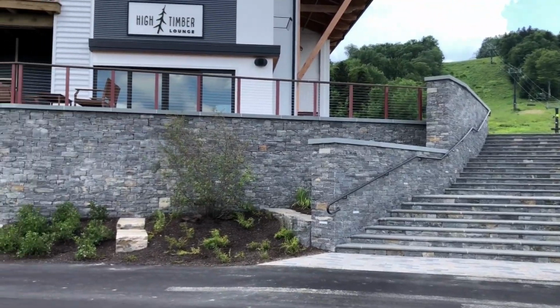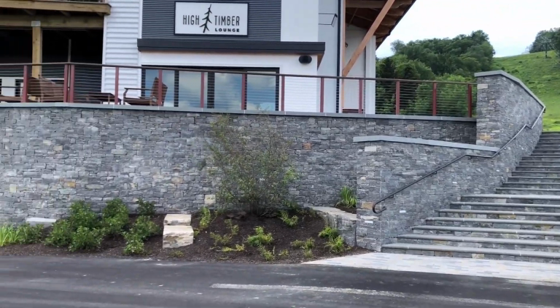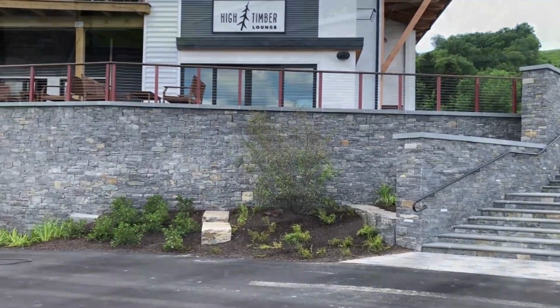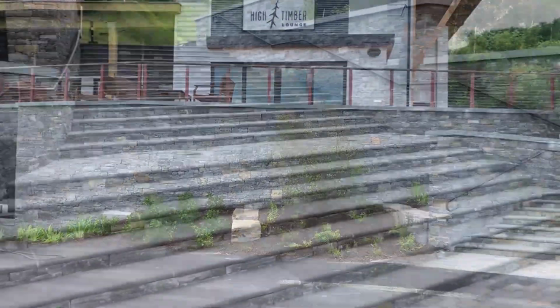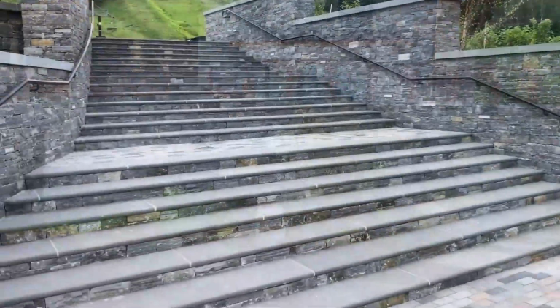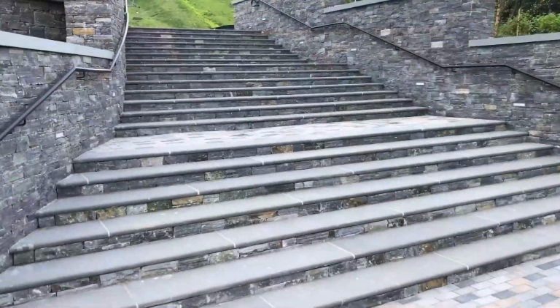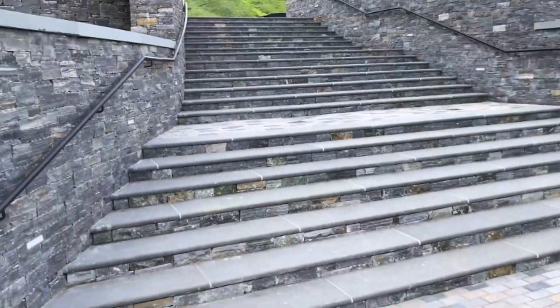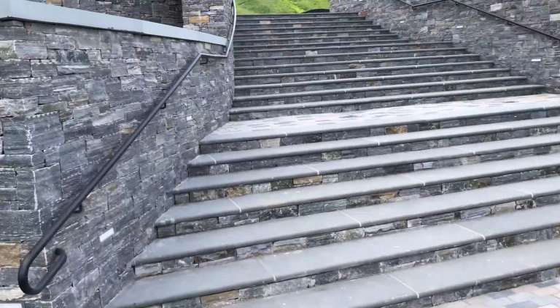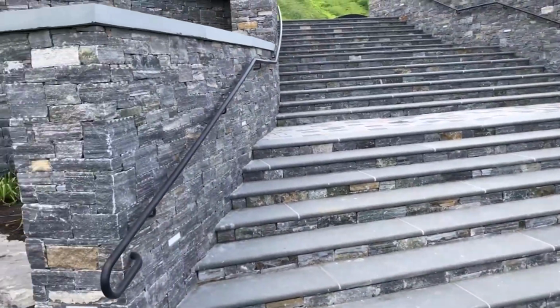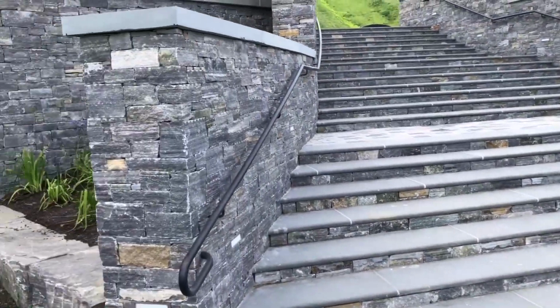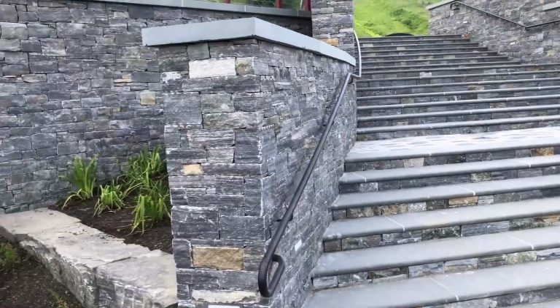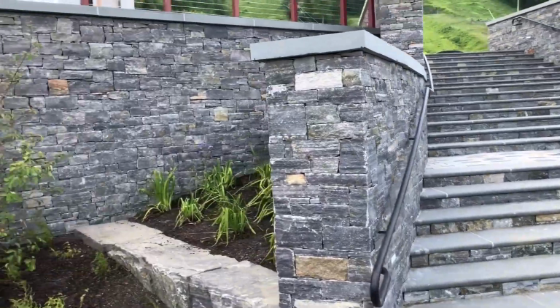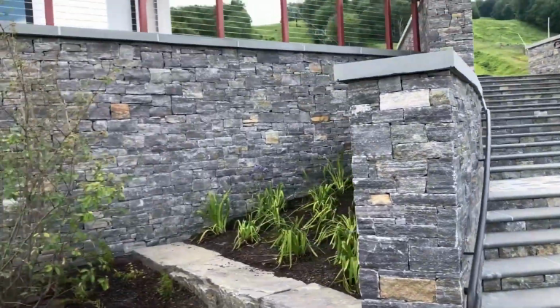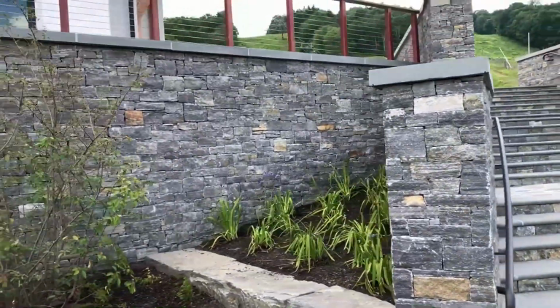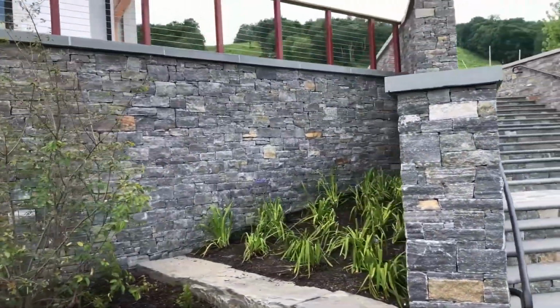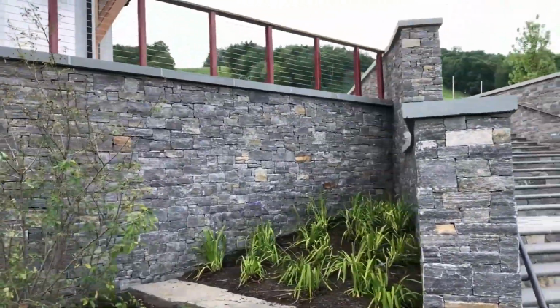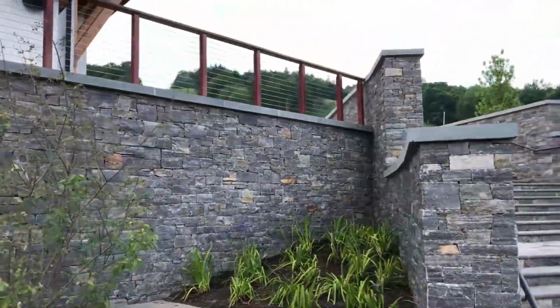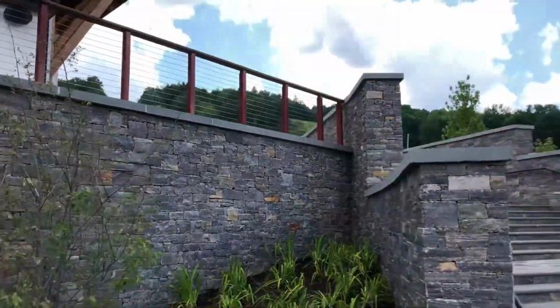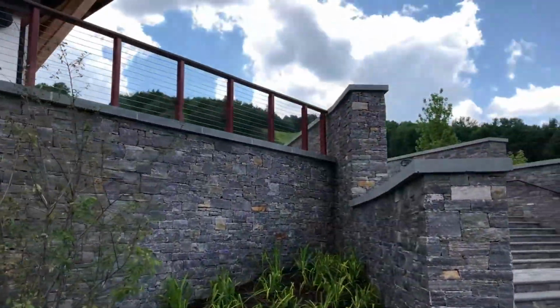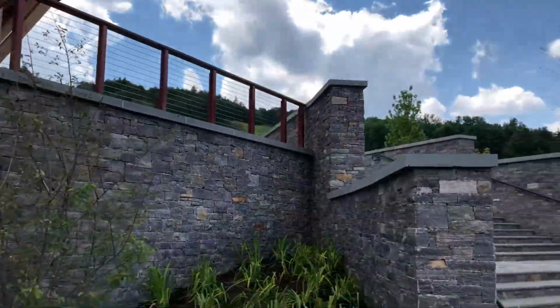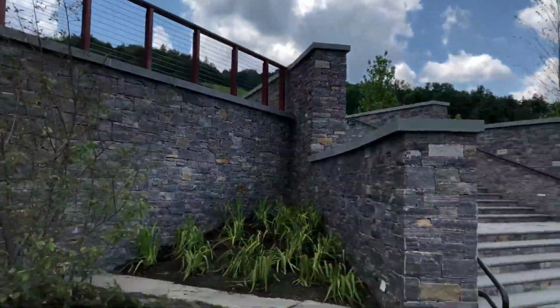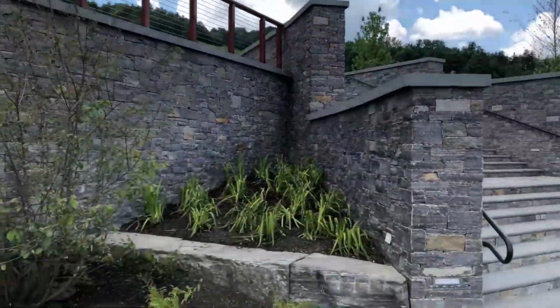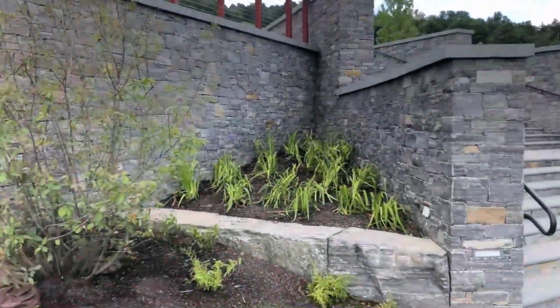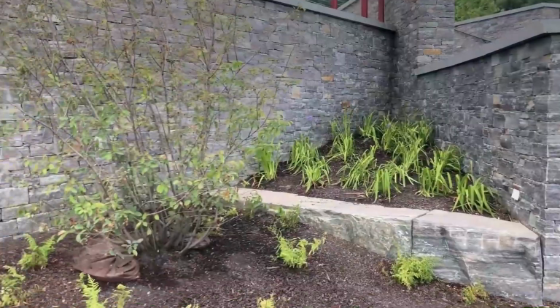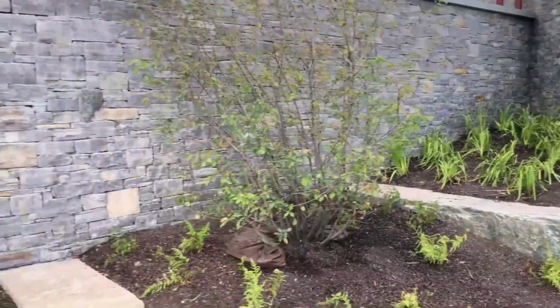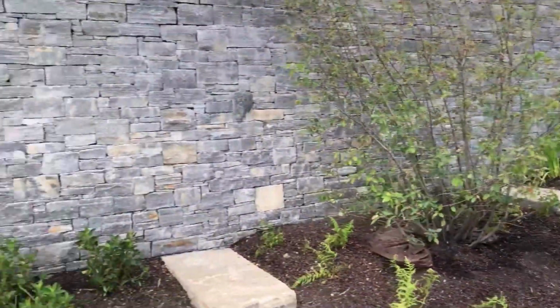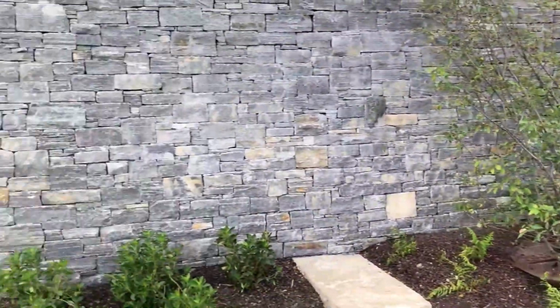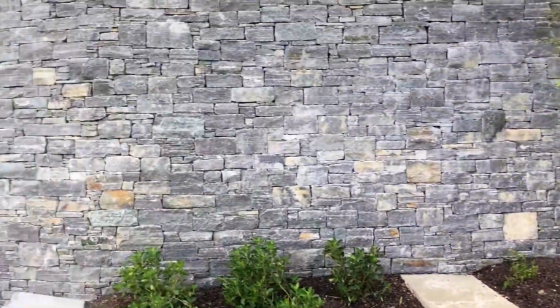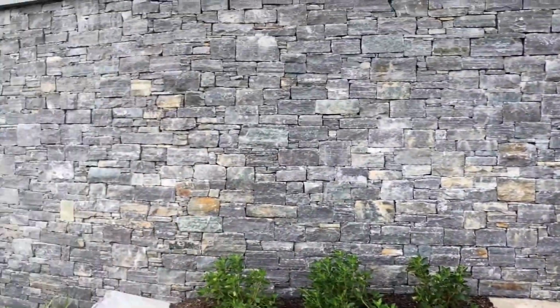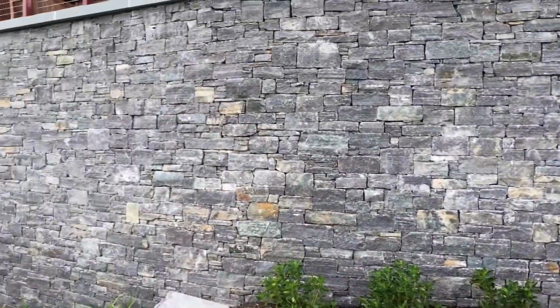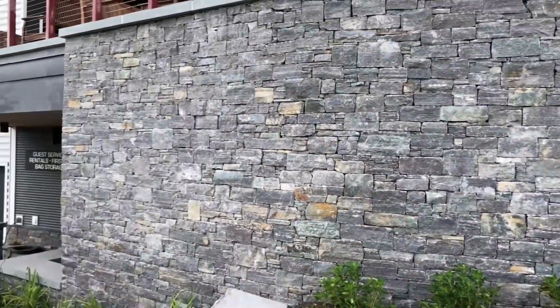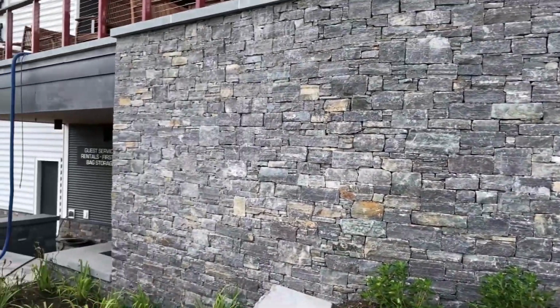All walls are capped with four inch thick blue stone with sawn edges and thermal tops. Large blocks of Saratoga granite can also be found throughout the design as benches or wall accents.